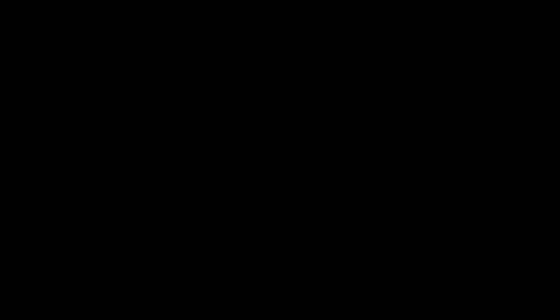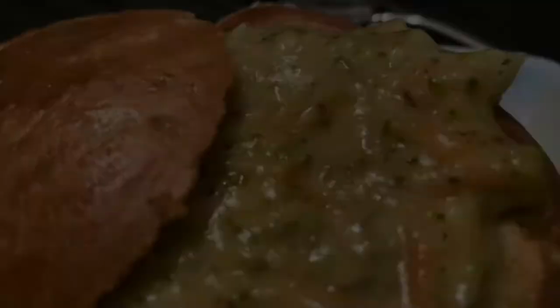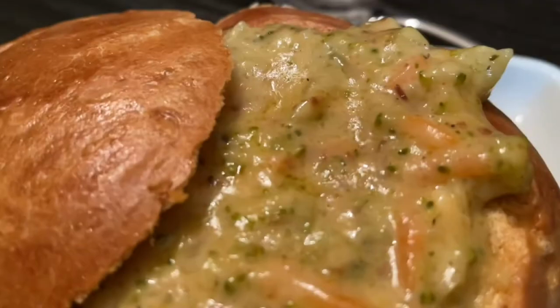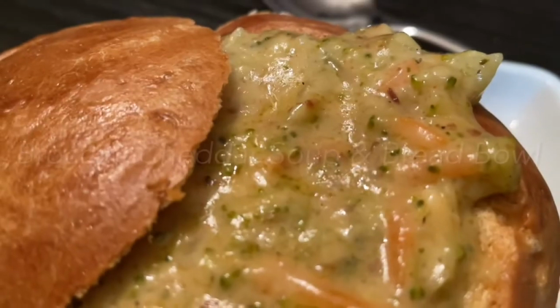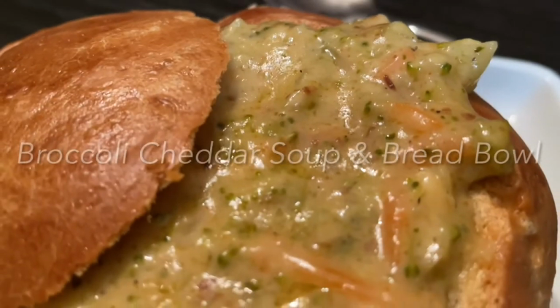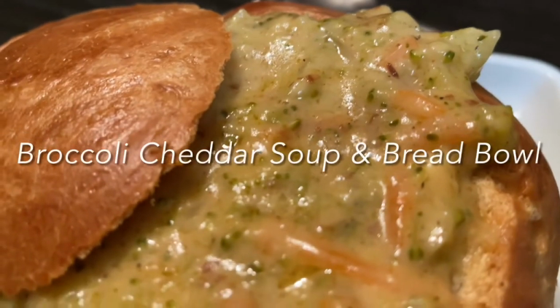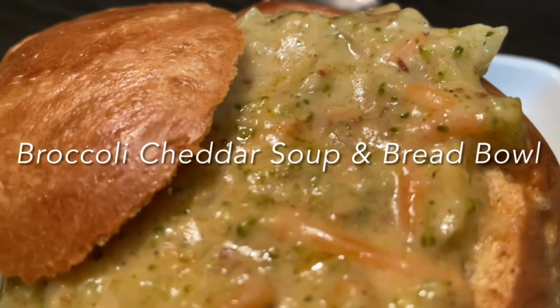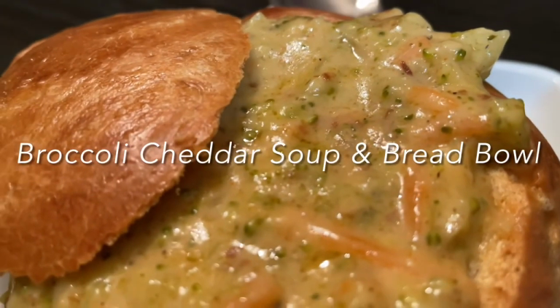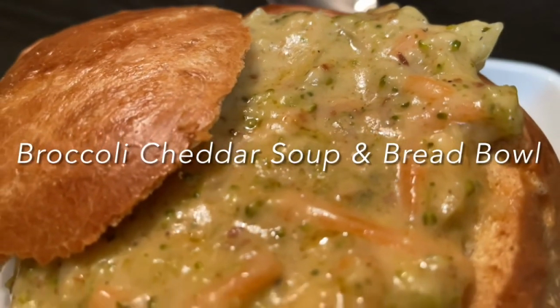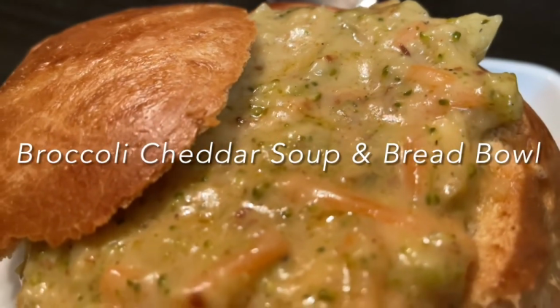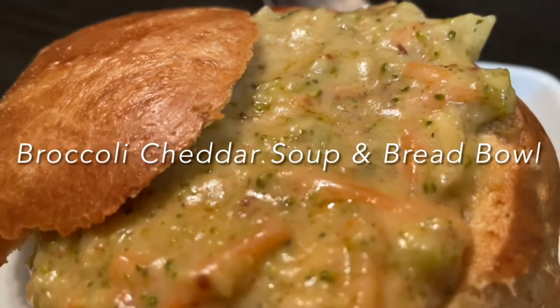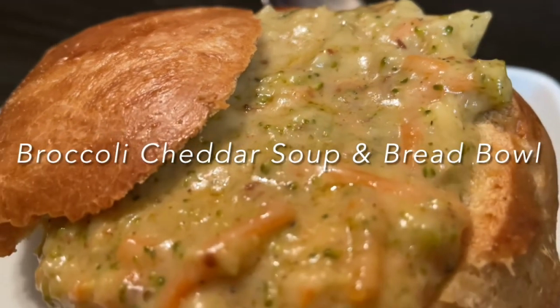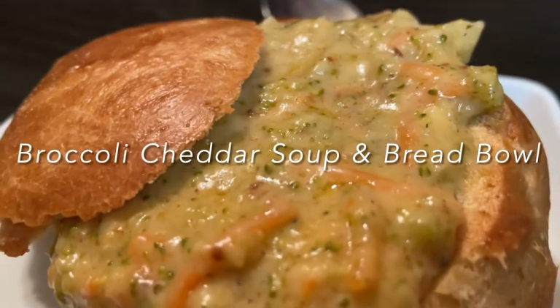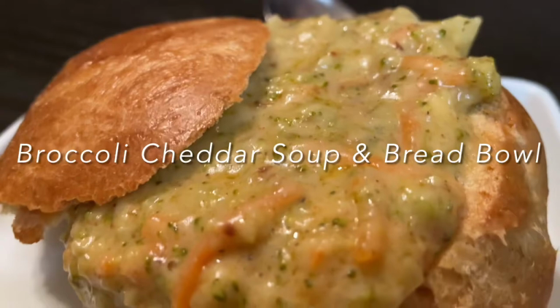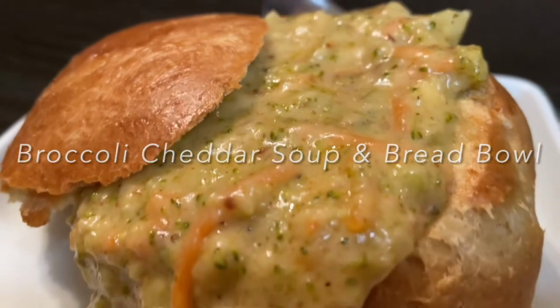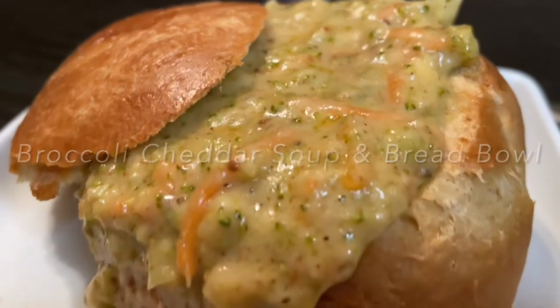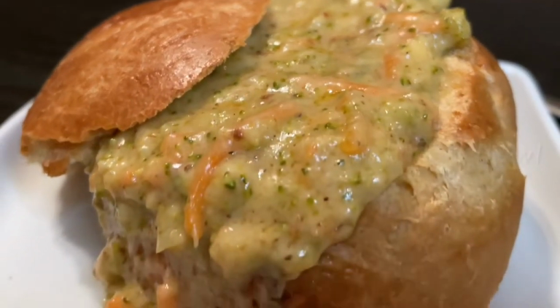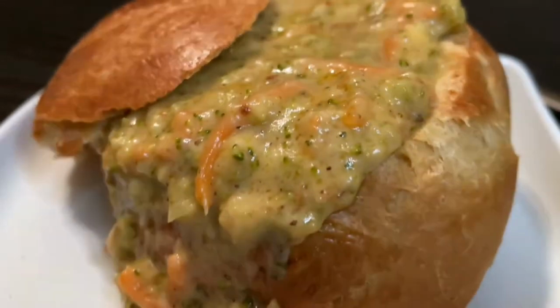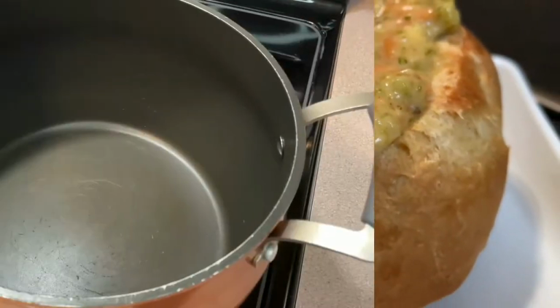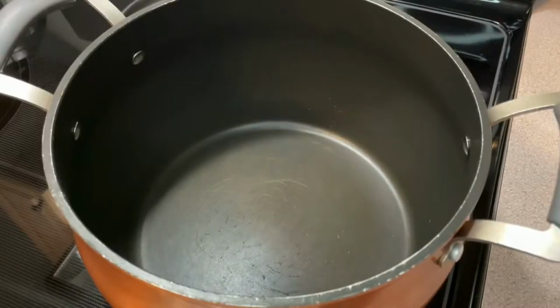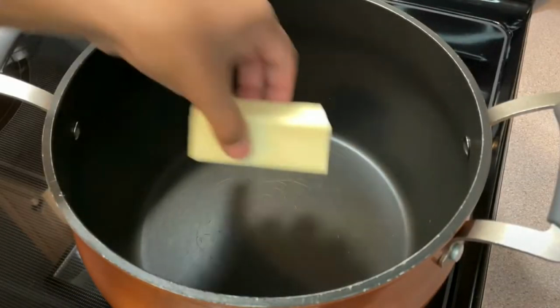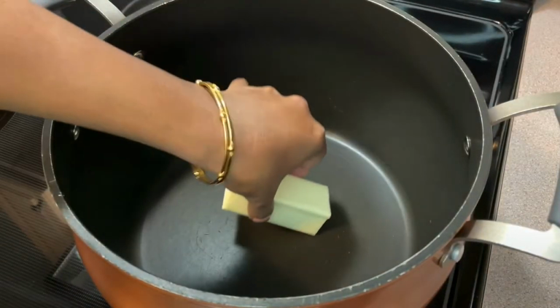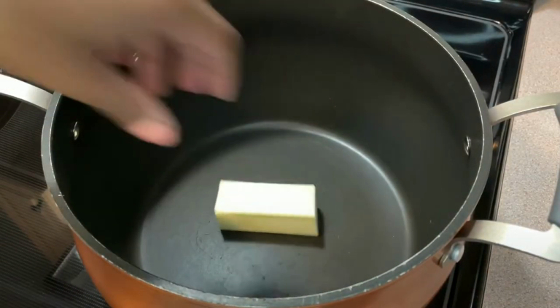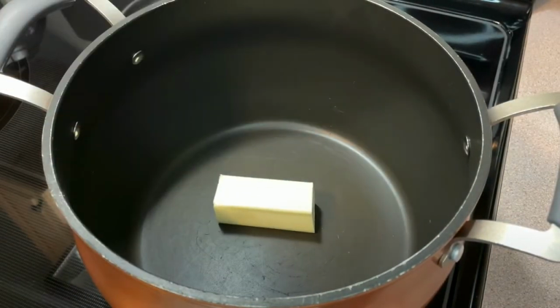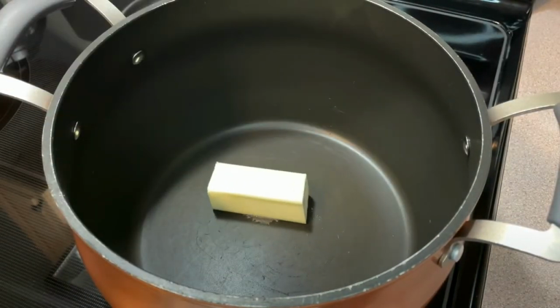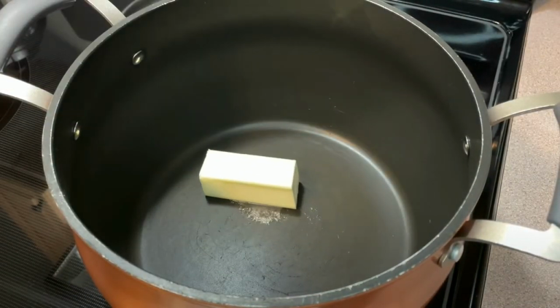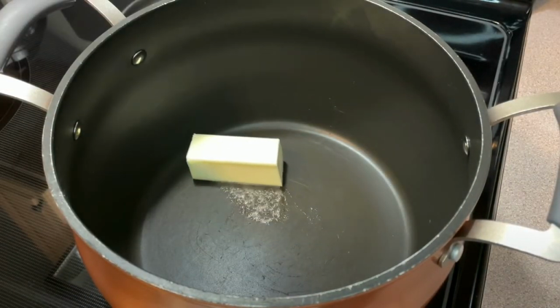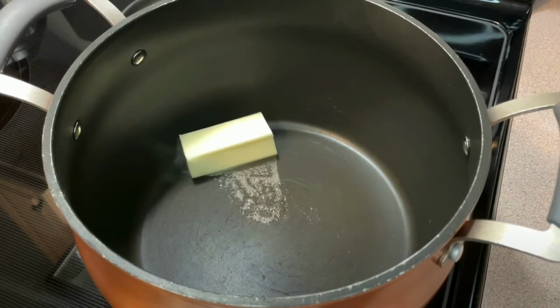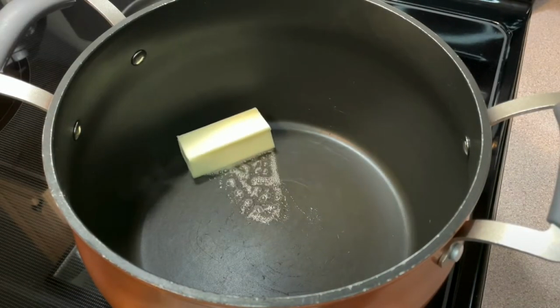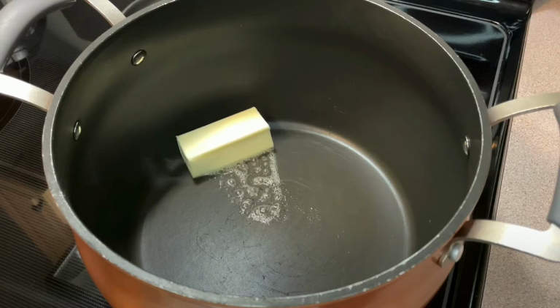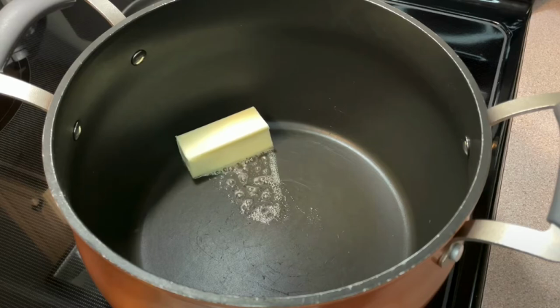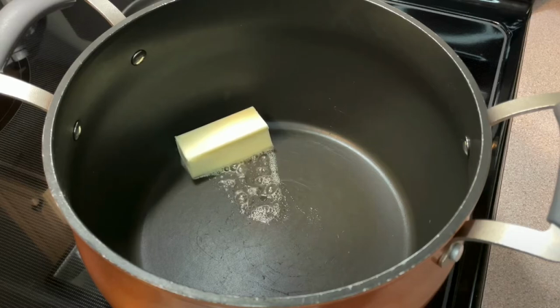Hey y'all, the weather is getting colder and I've got a soup and bread bowl recipe to warm you up. Let's go! I love a good broccoli and cheddar soup and want to share this recipe with you.